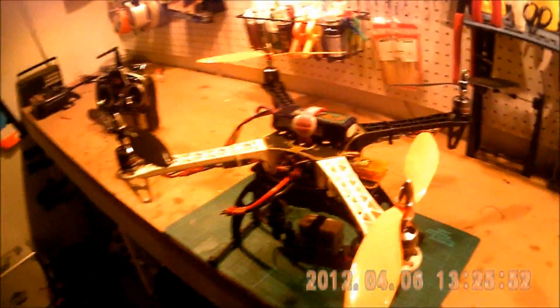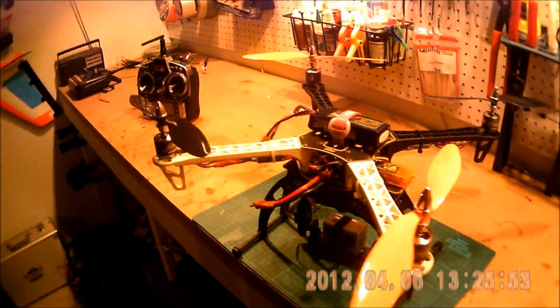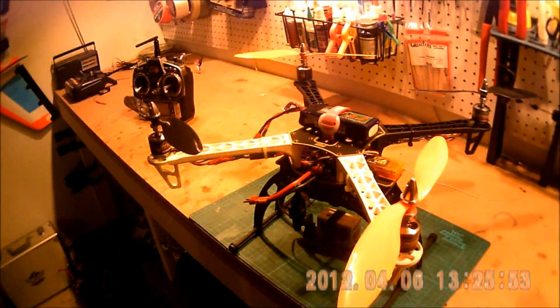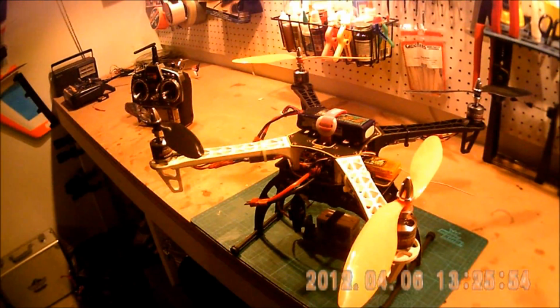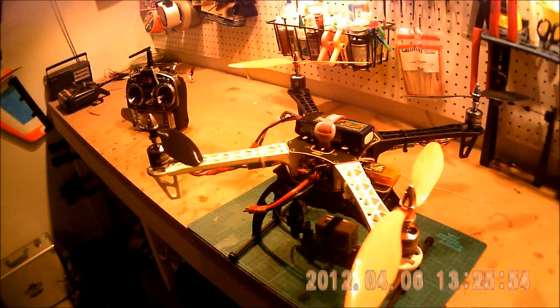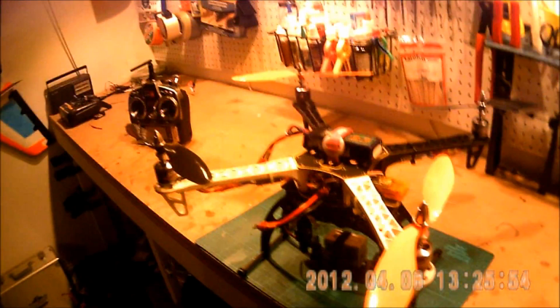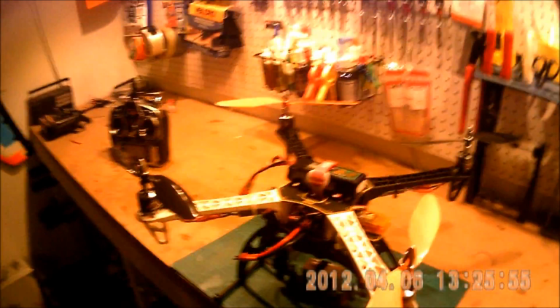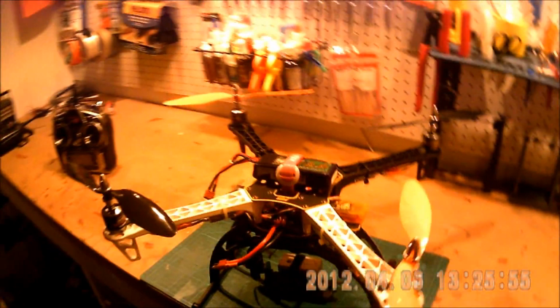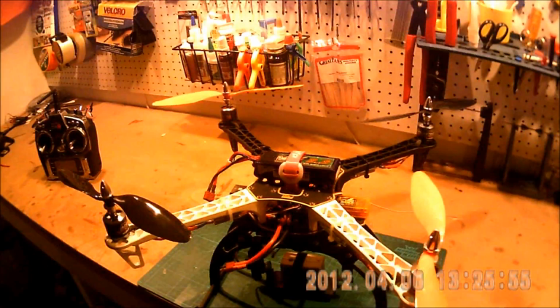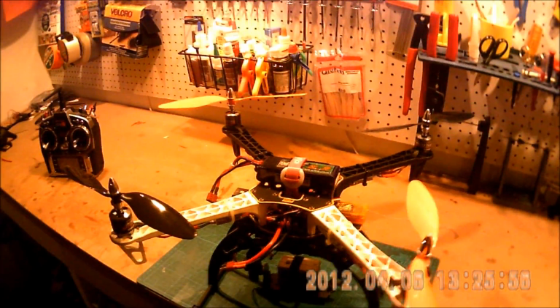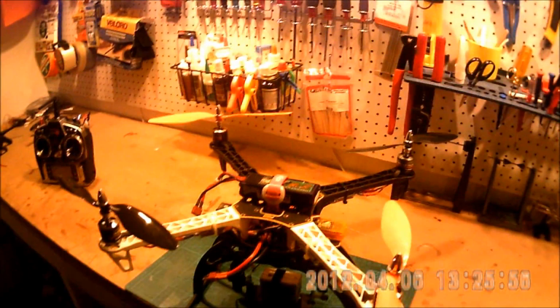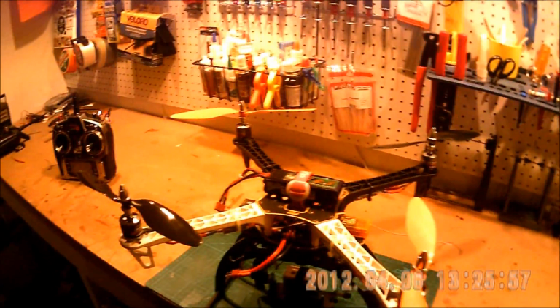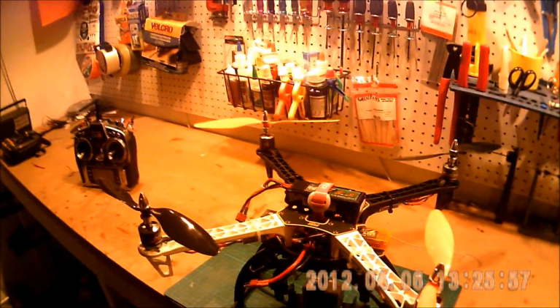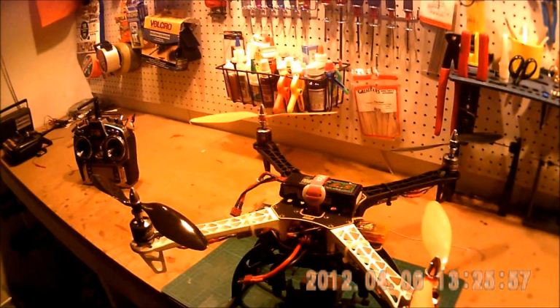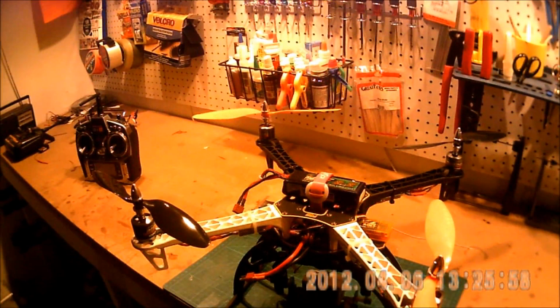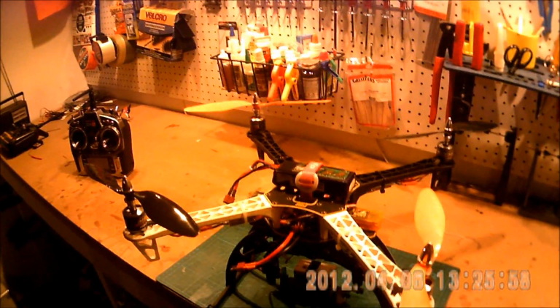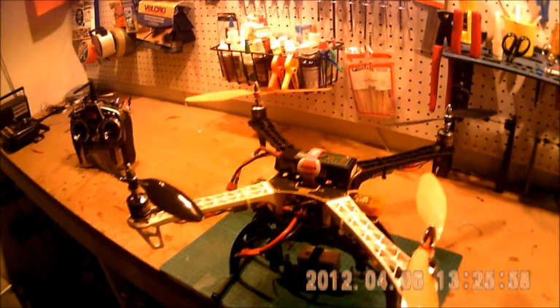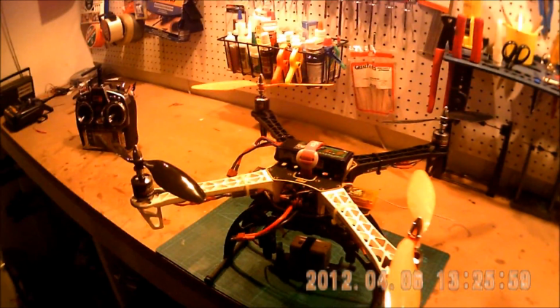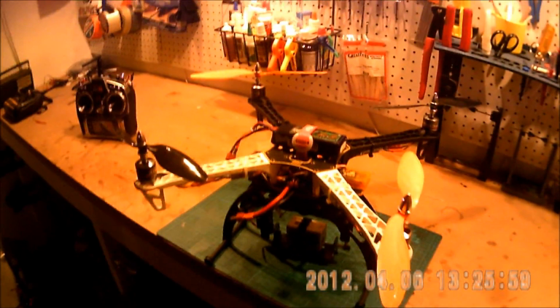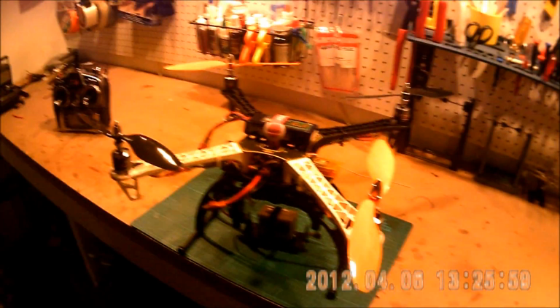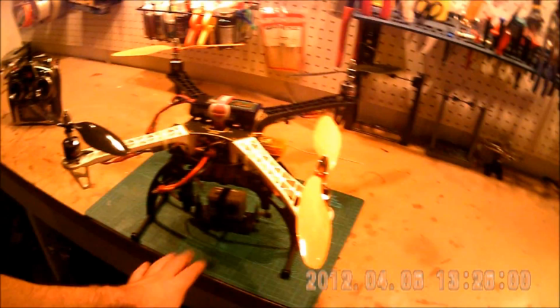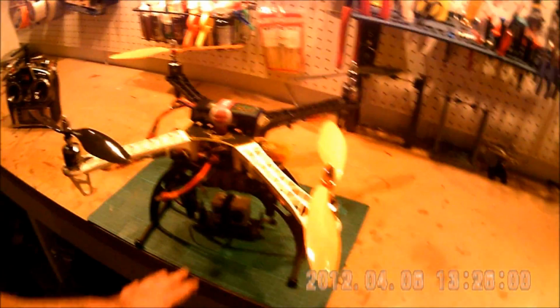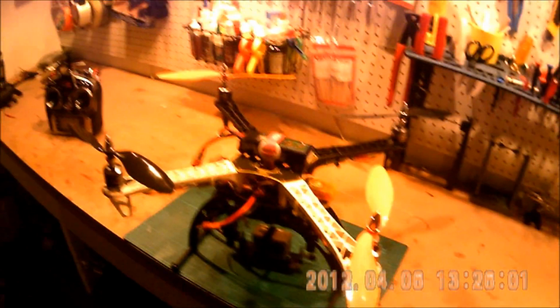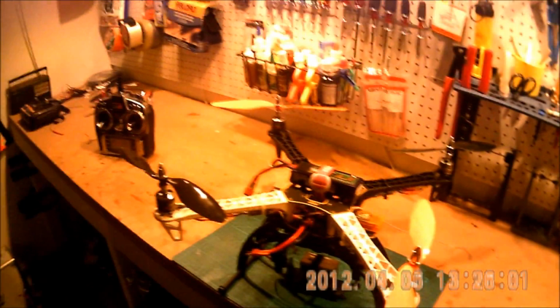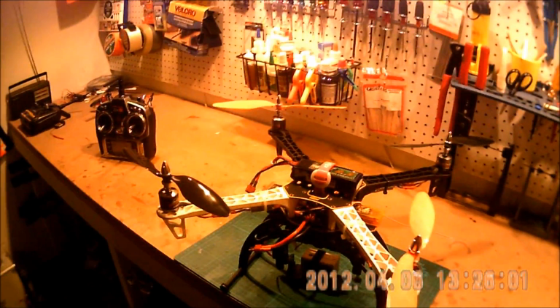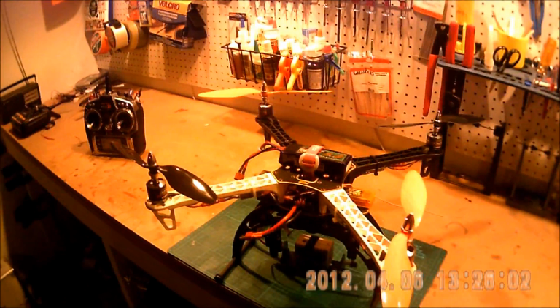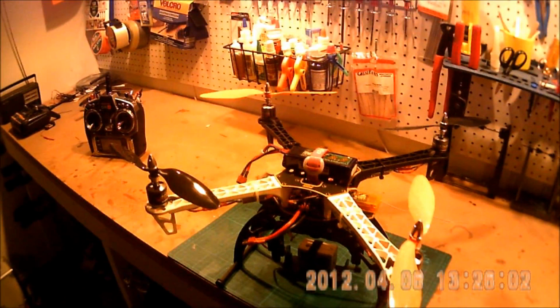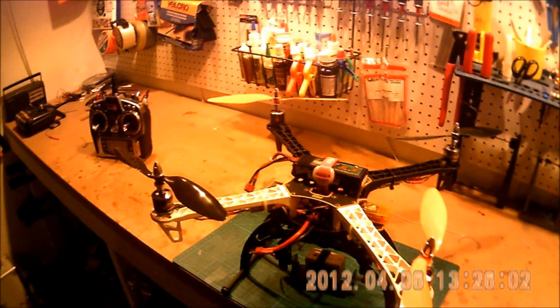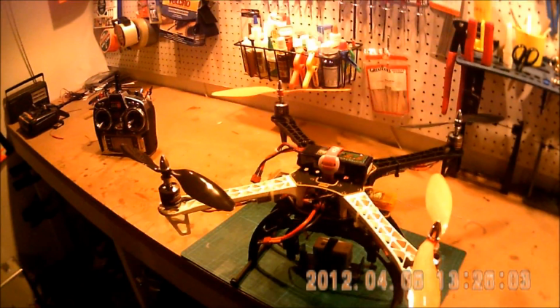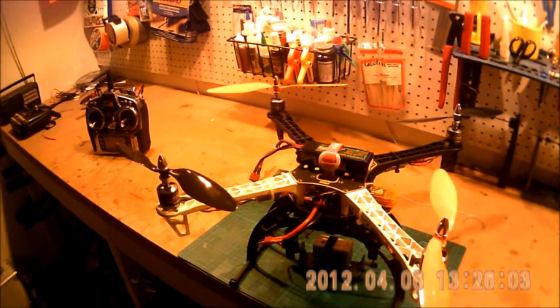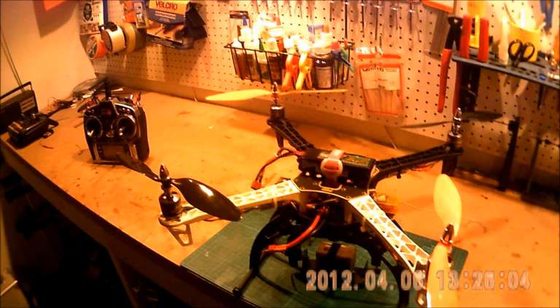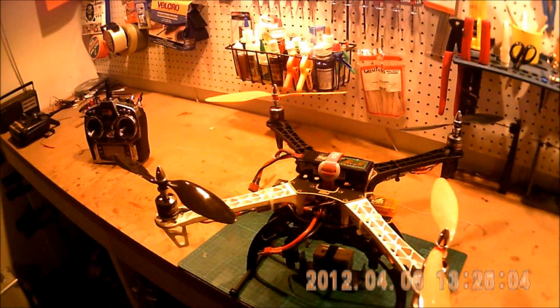What I'm going to do is set this up and fly it right out here in front of my house and make a video with the GoPro. I'll add it to this video so you'll be able to see what it looks like.